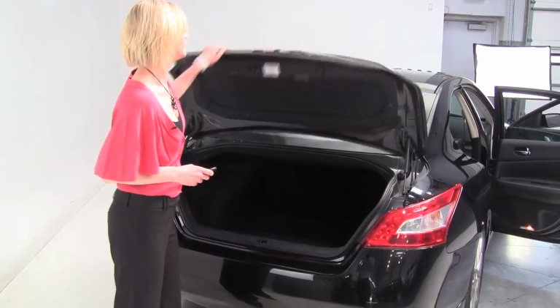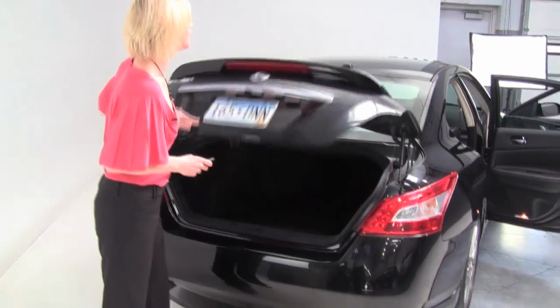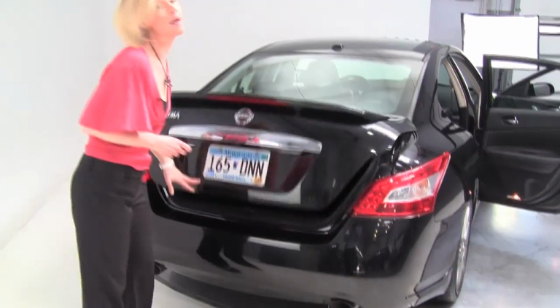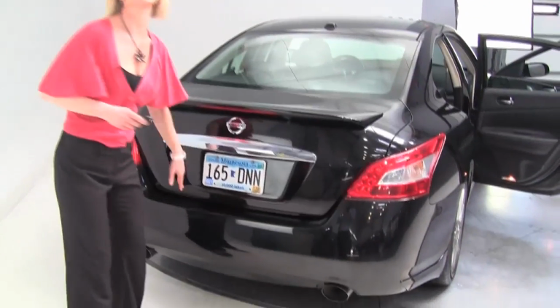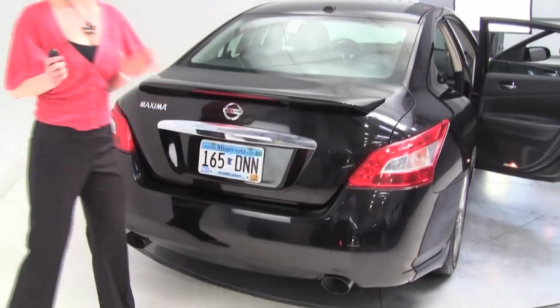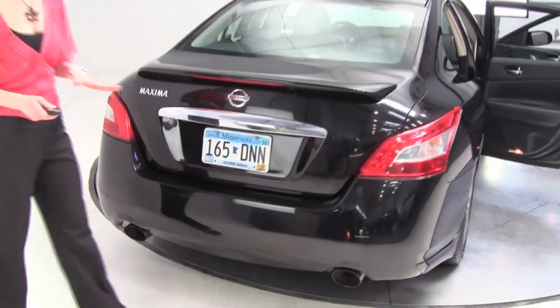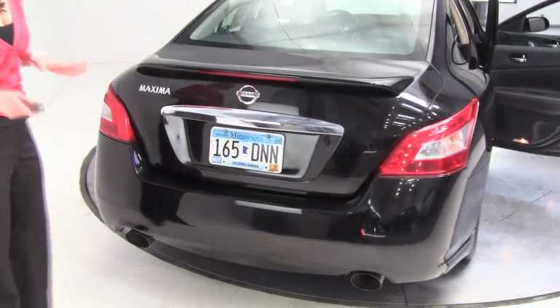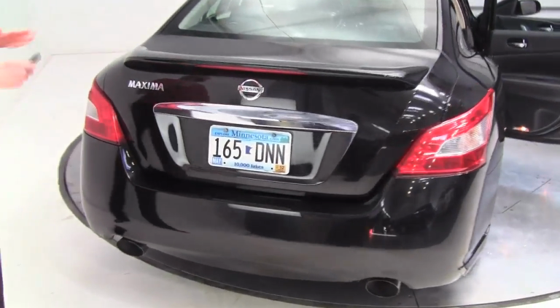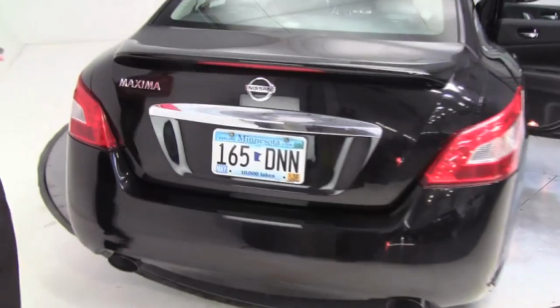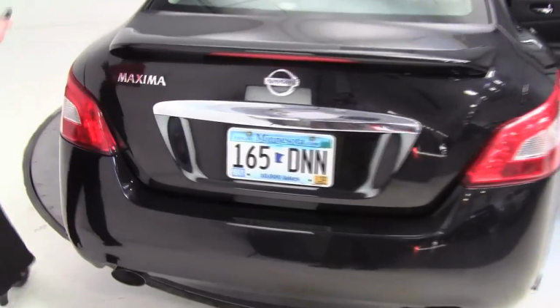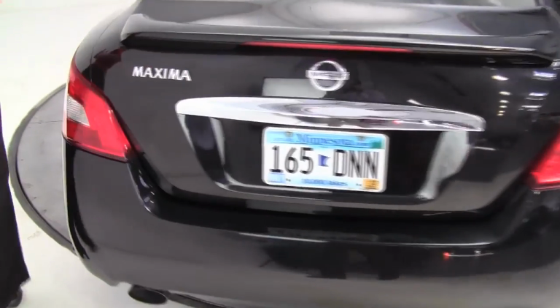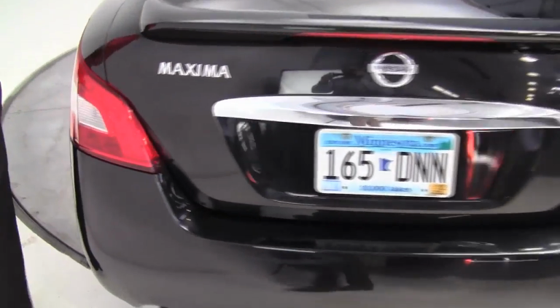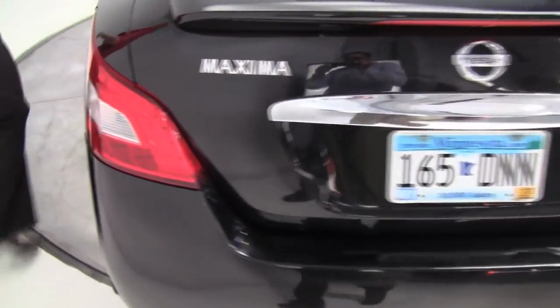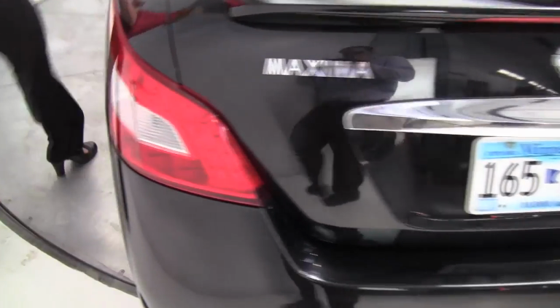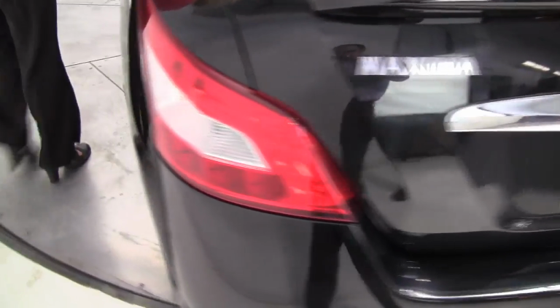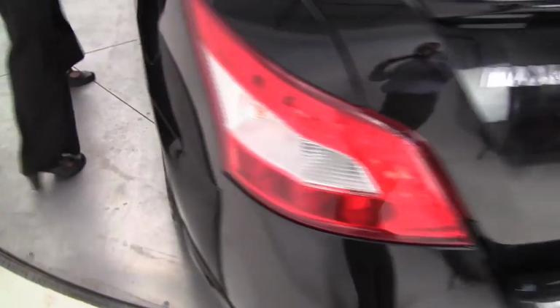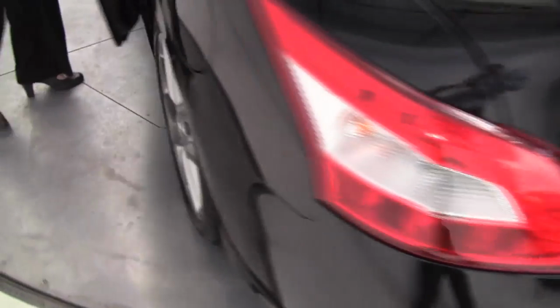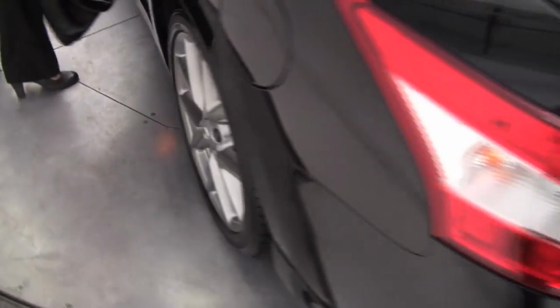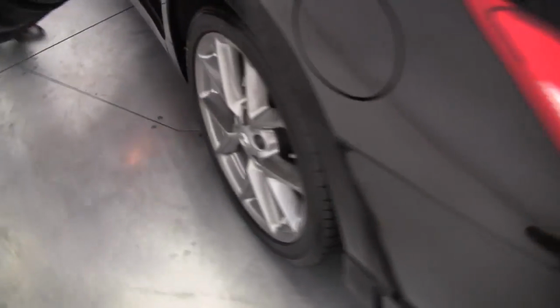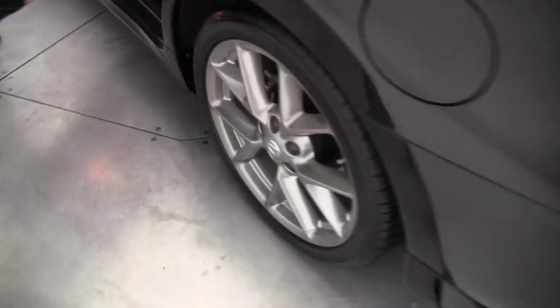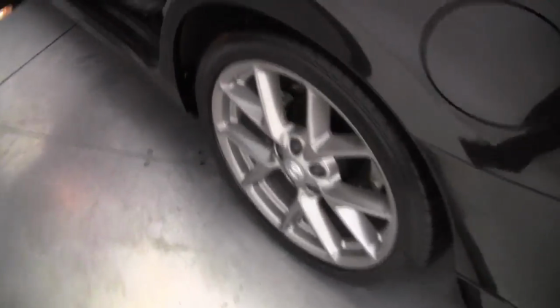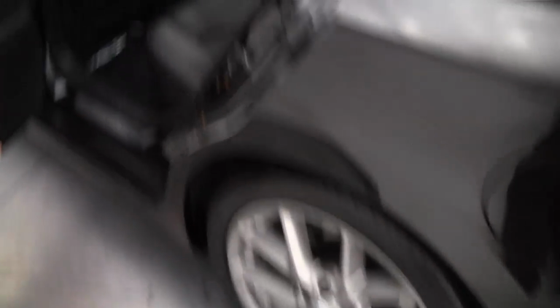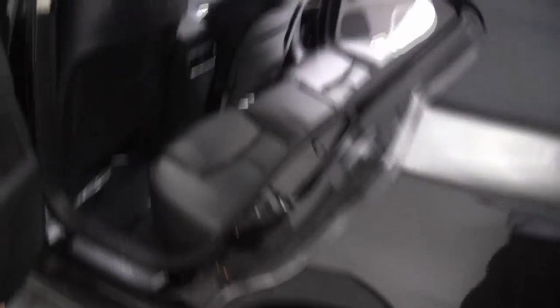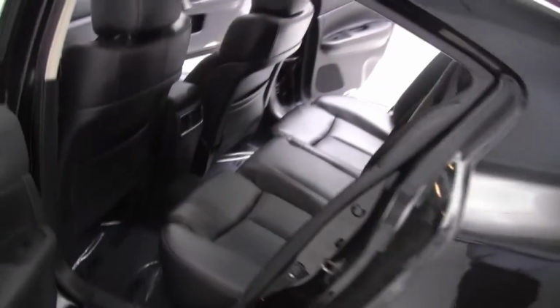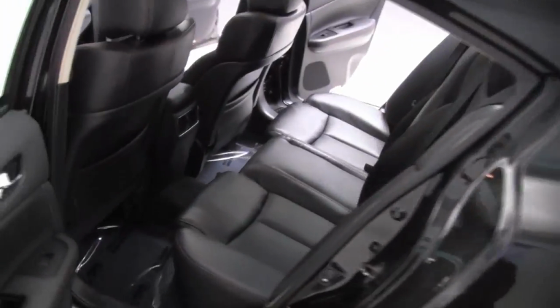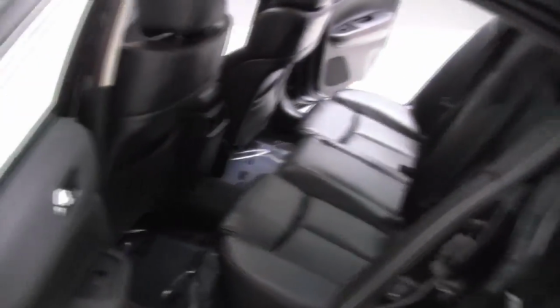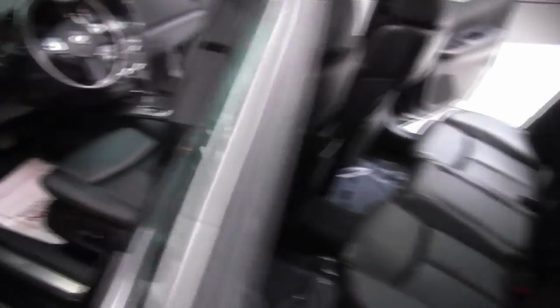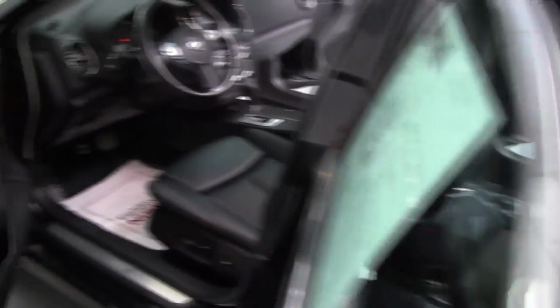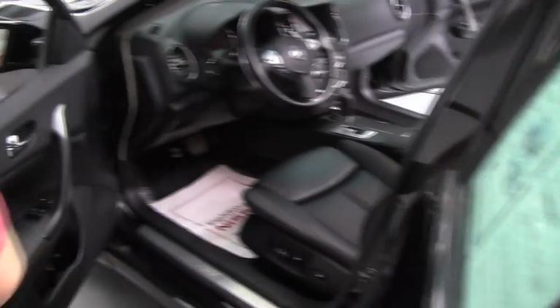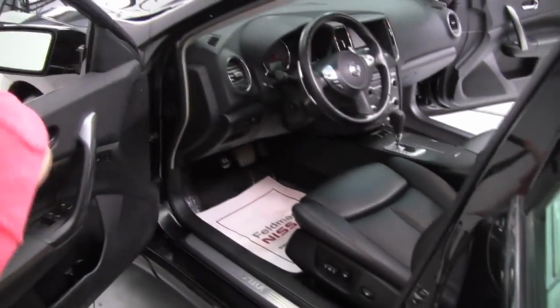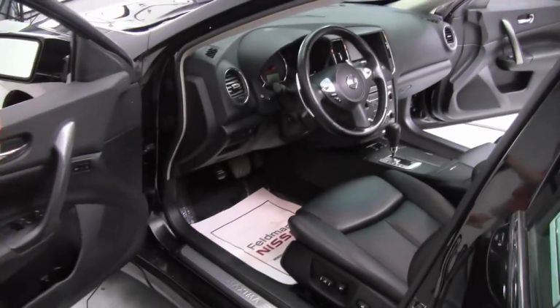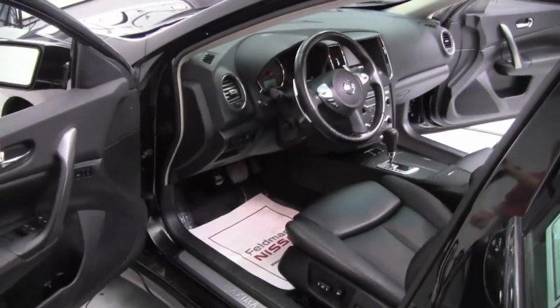Love the Maxima — it's a four-door sports car. It's all about performance and luxury. This V6 engine has won so many awards.